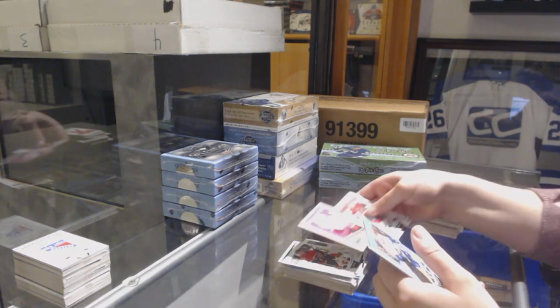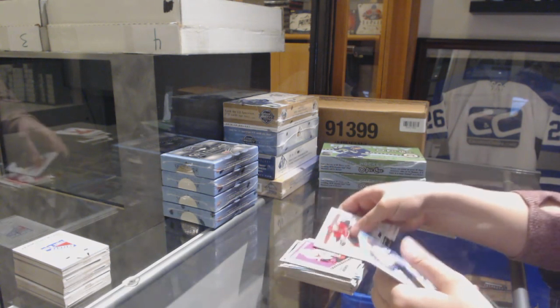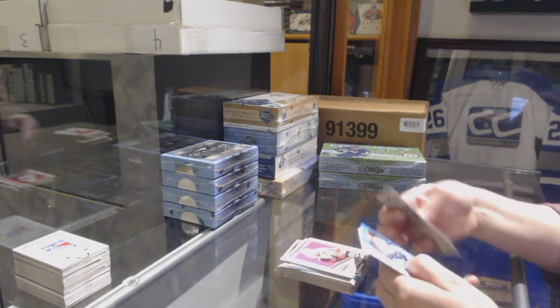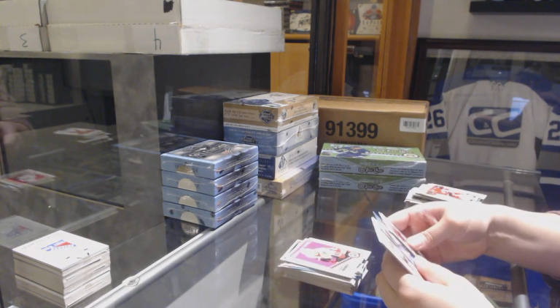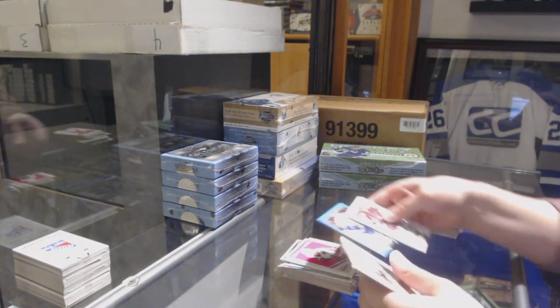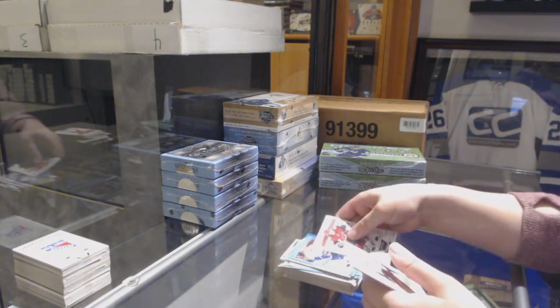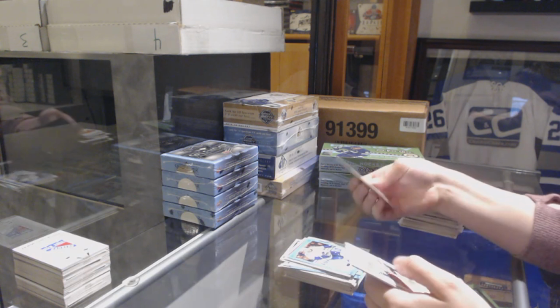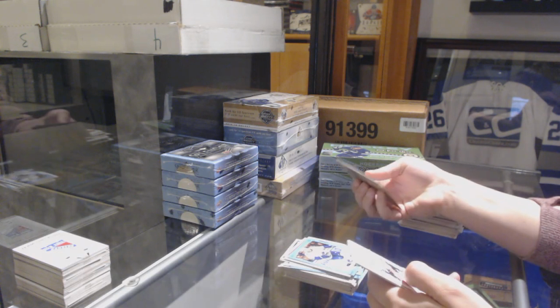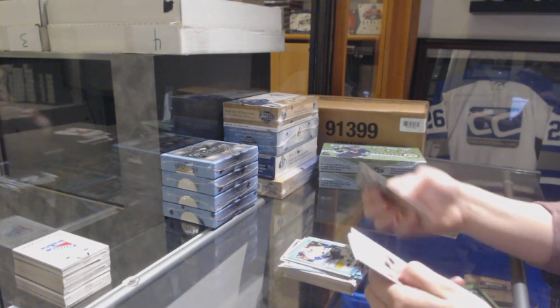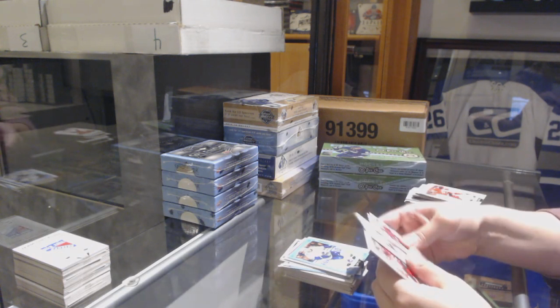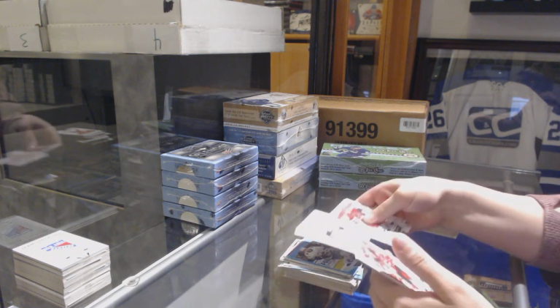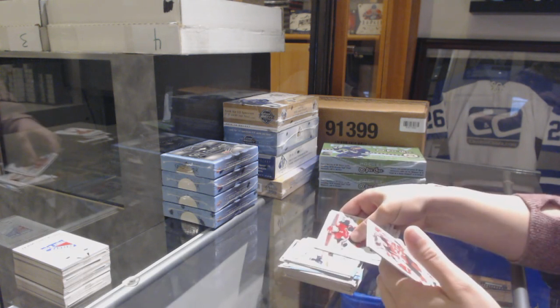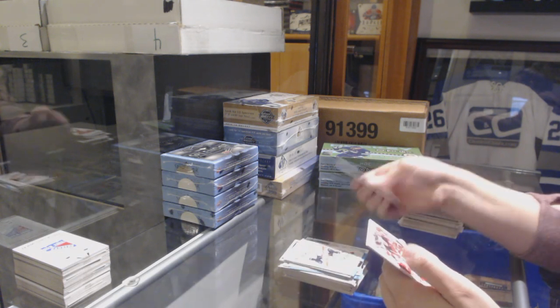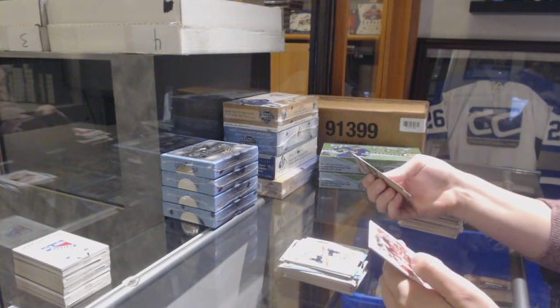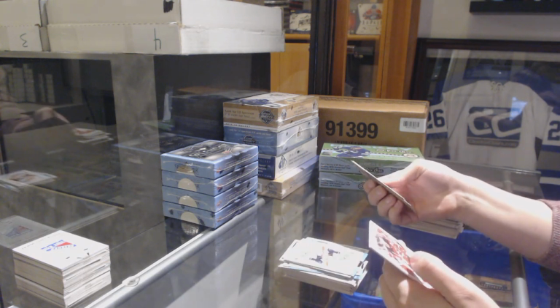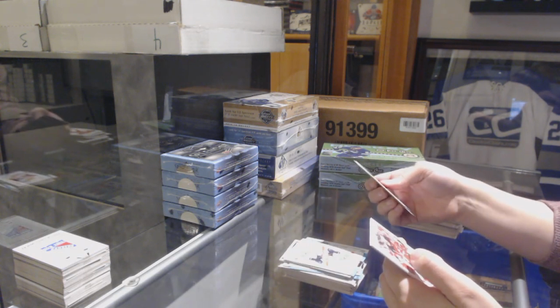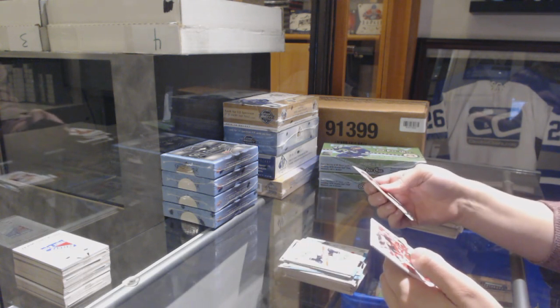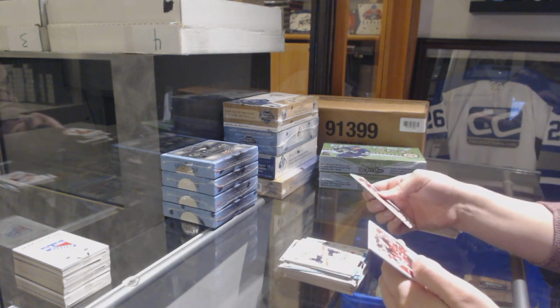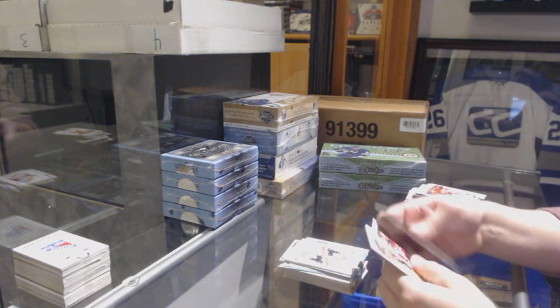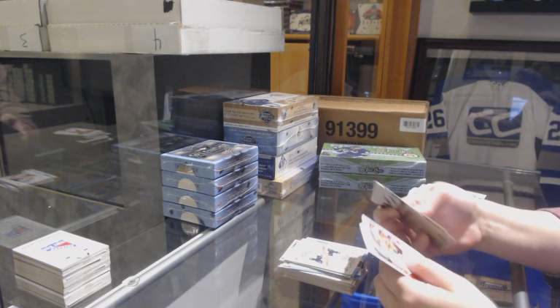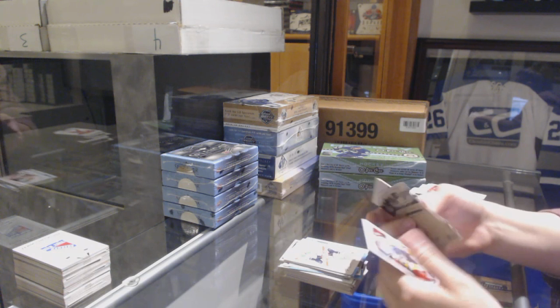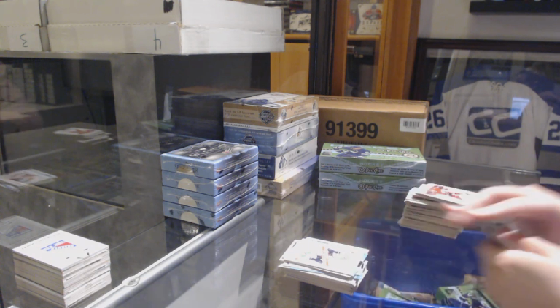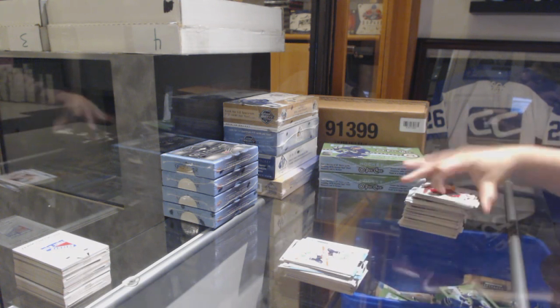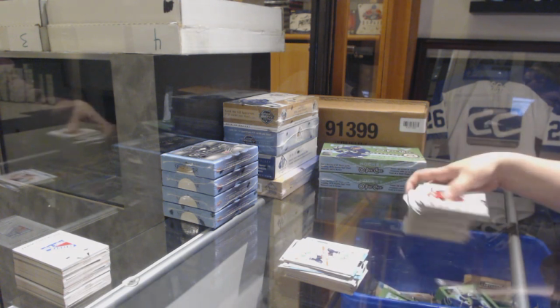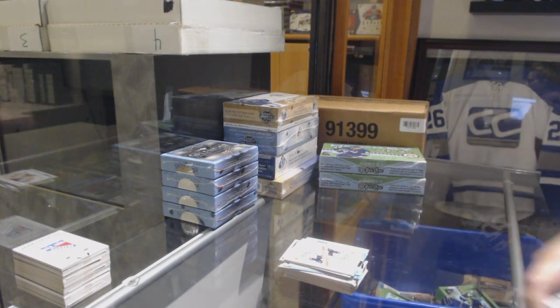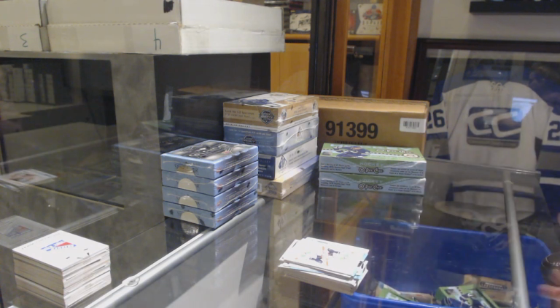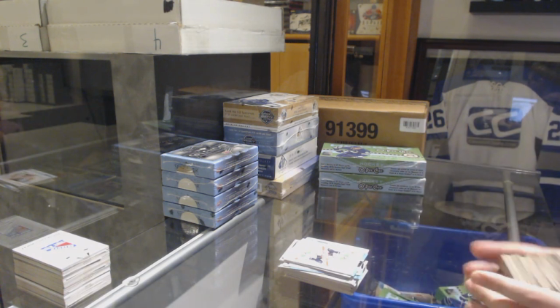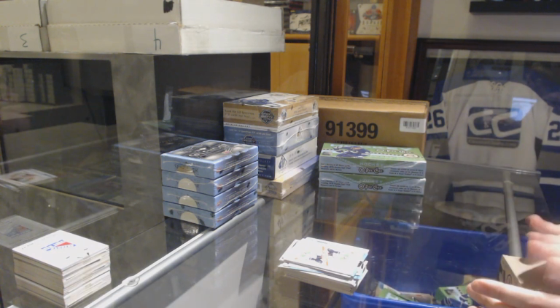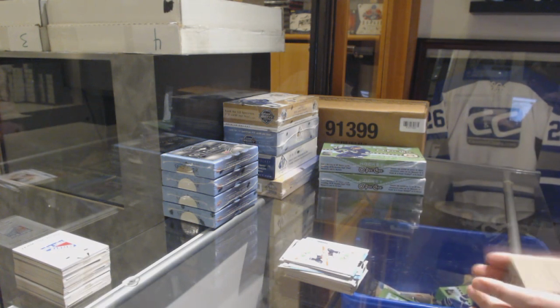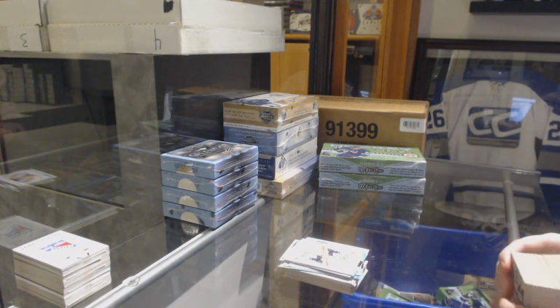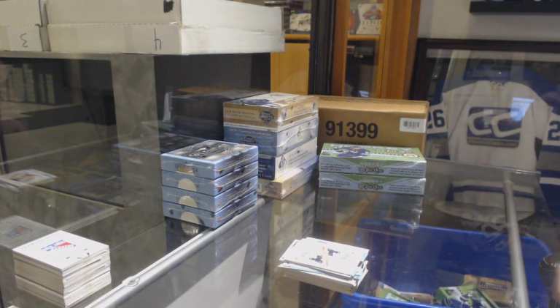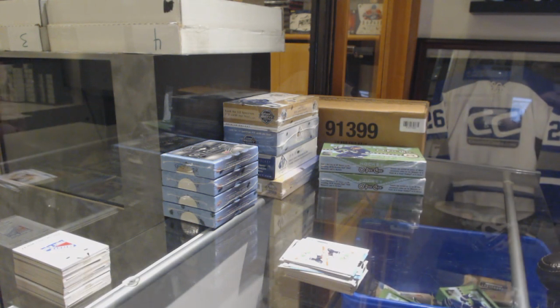Retro Mikkel Boedker for the Senators, blue of Alexander Edler for the Canucks, and playing card of Esa Lindell for the Dallas Stars.